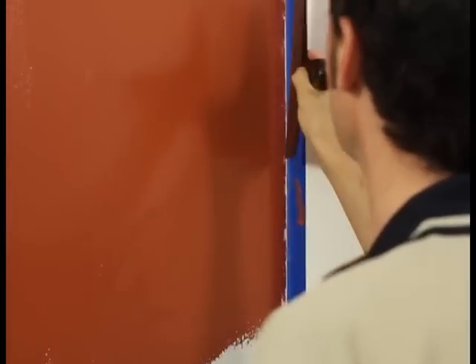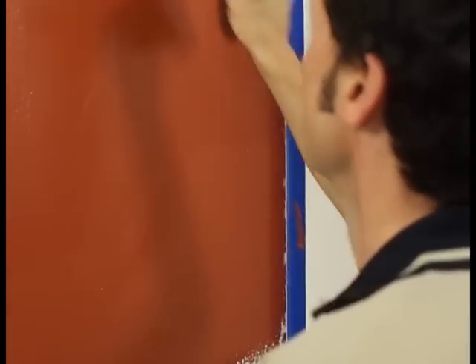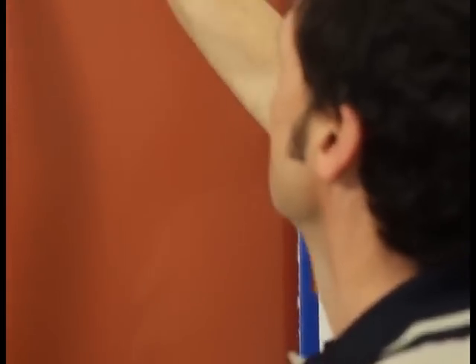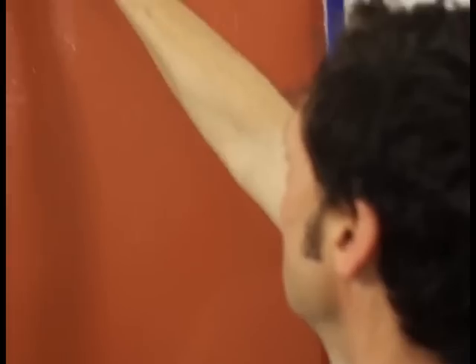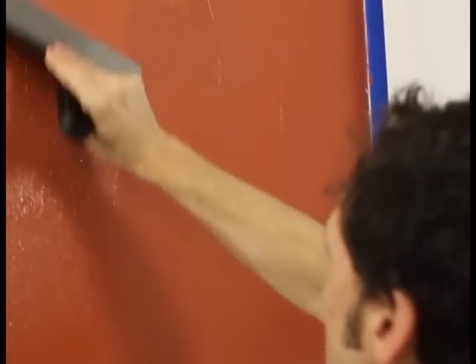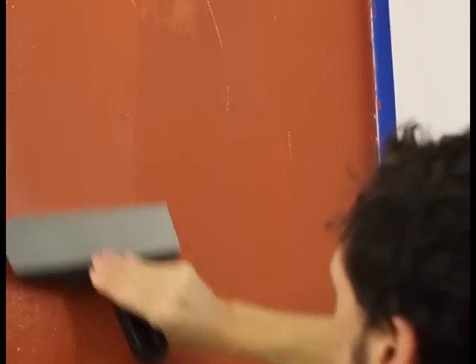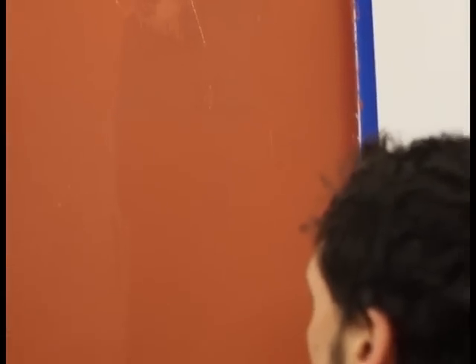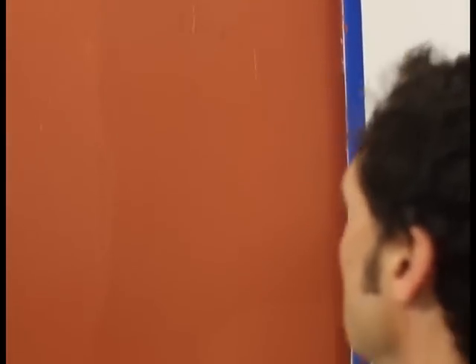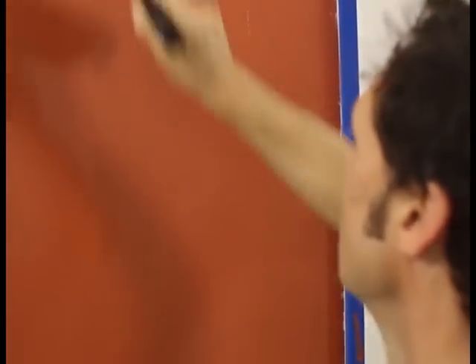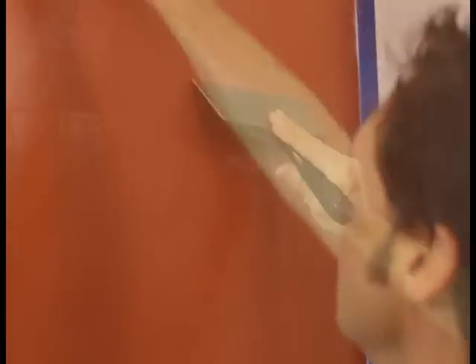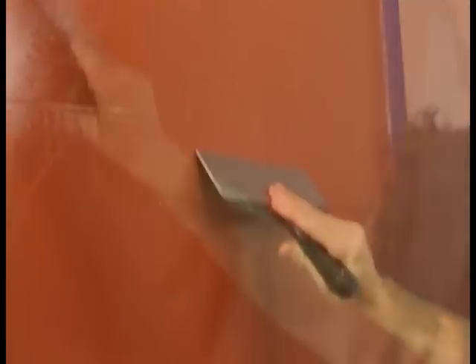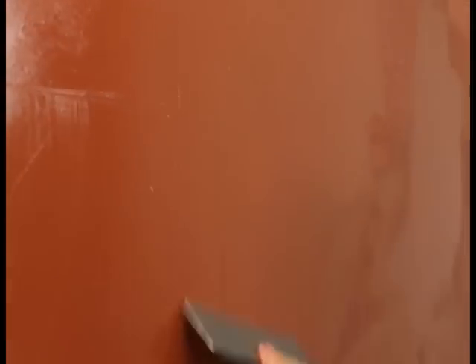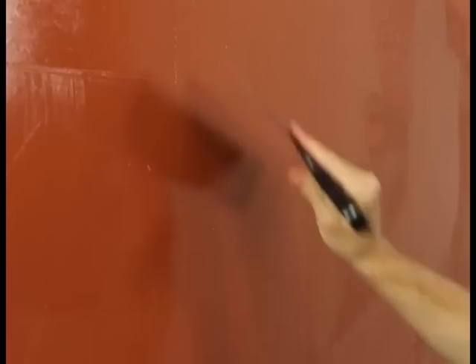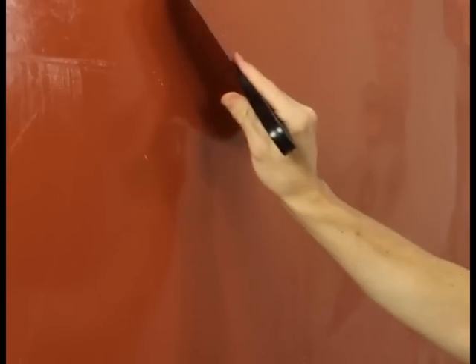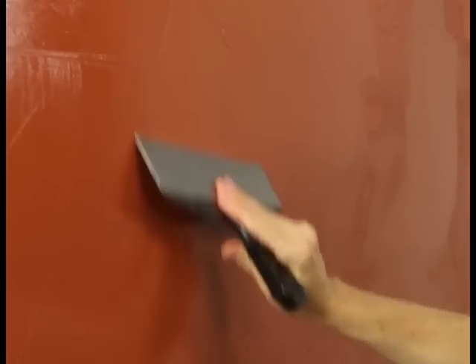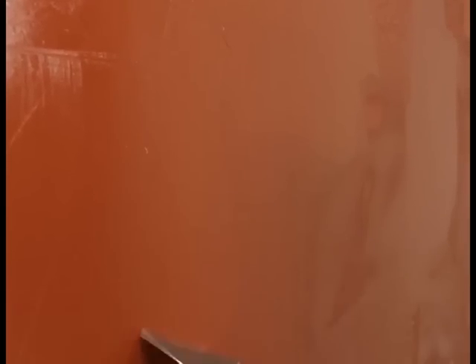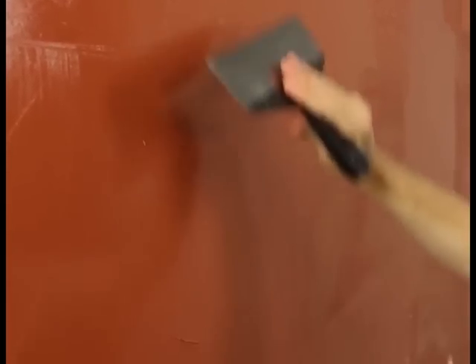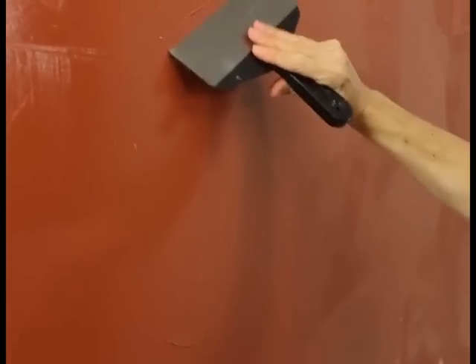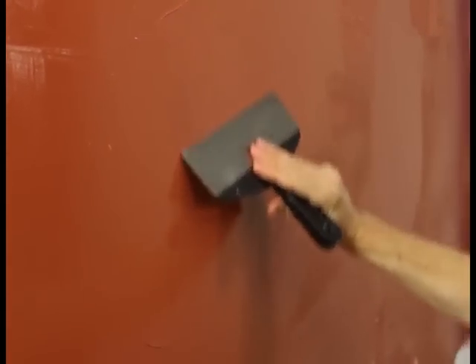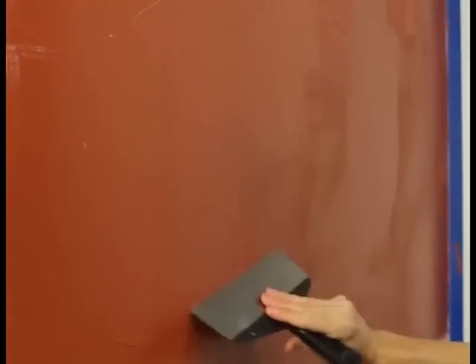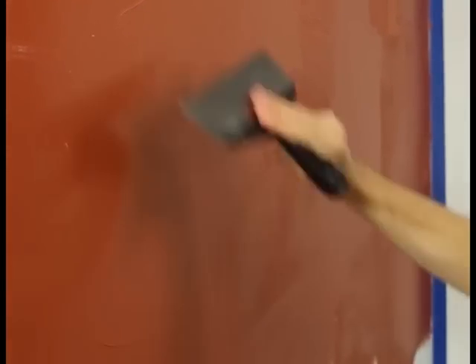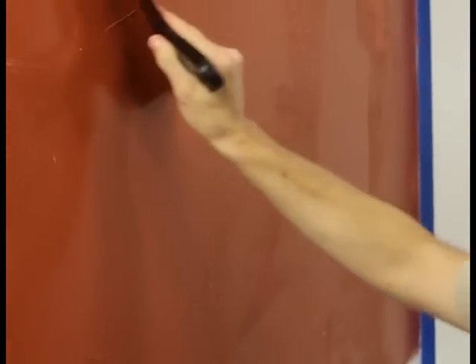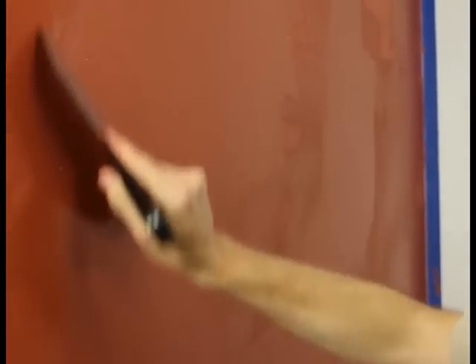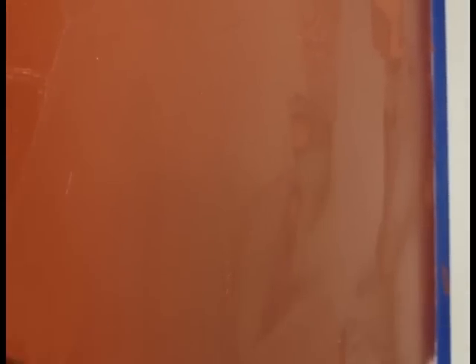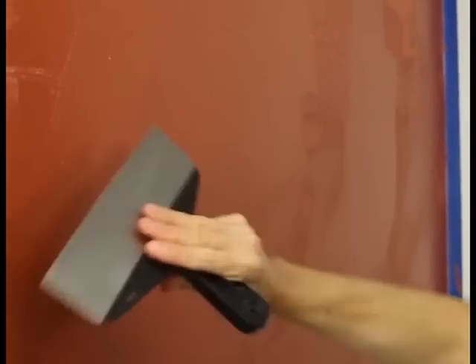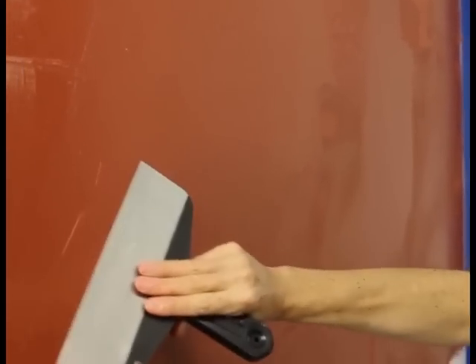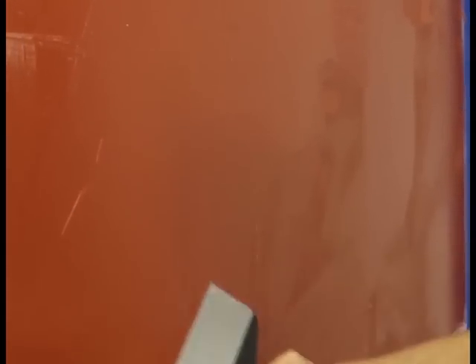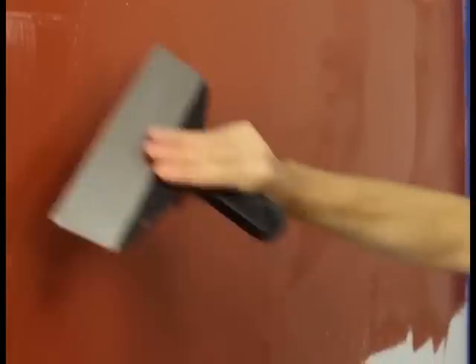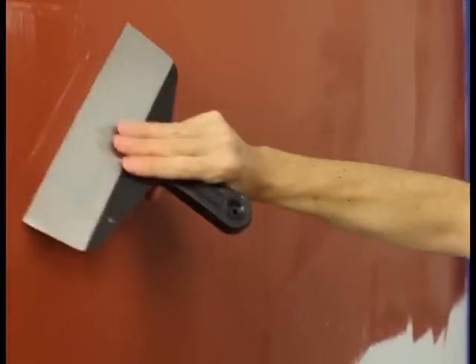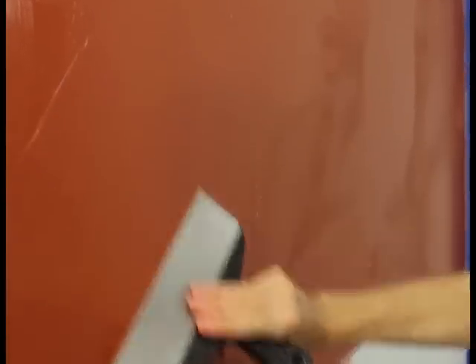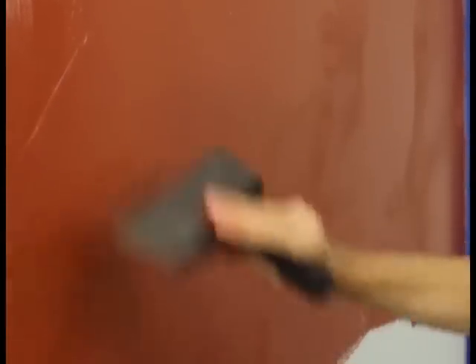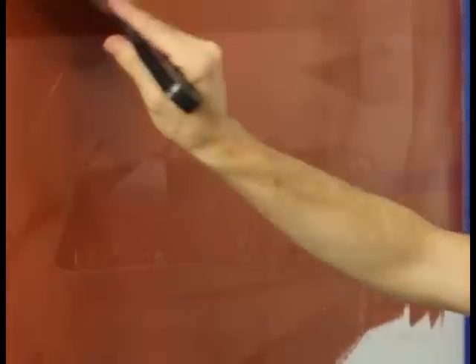Continue applying the product in this fashion over the entire surface. Let the first coat dry for one to four hours. When the plaster is evenly matte and lighter in colour, you're ready for the second coat.